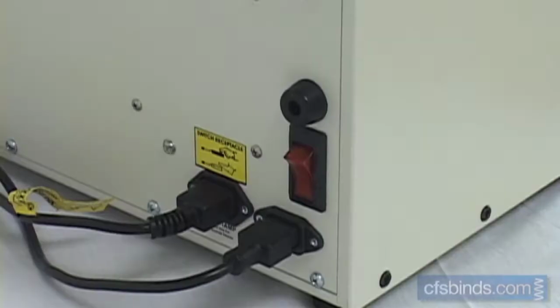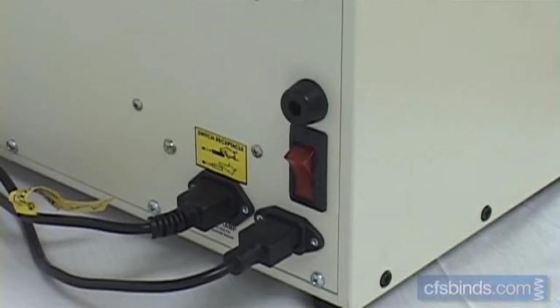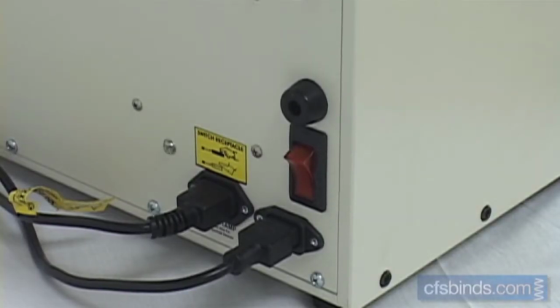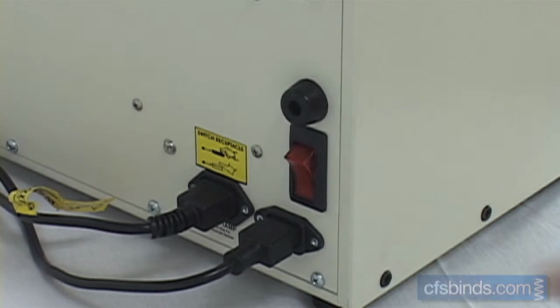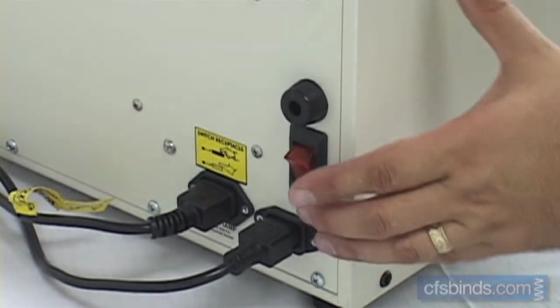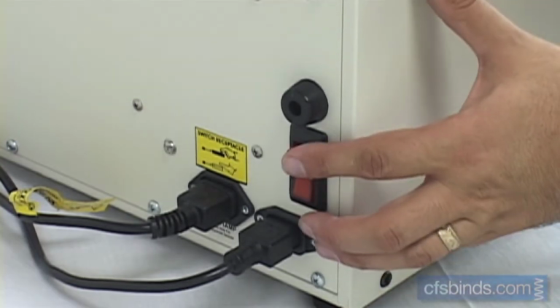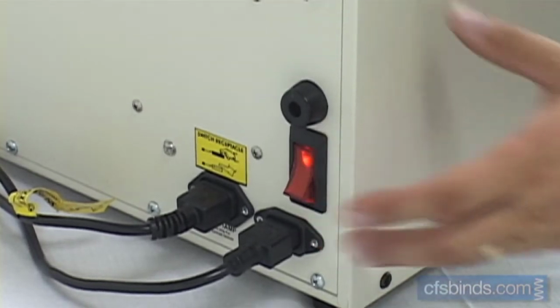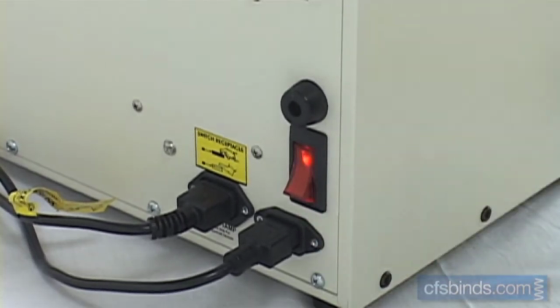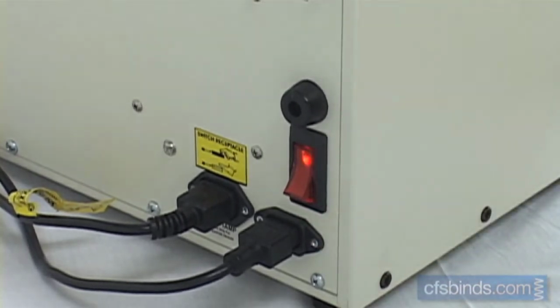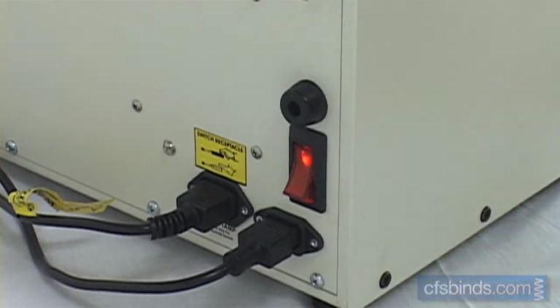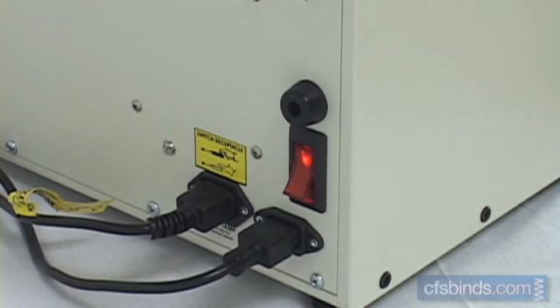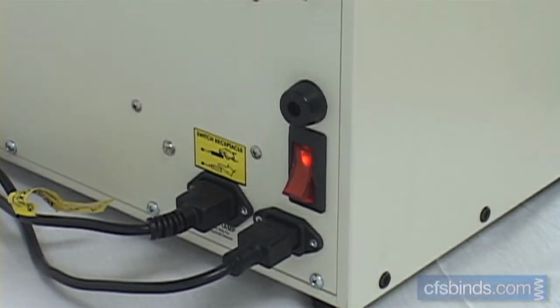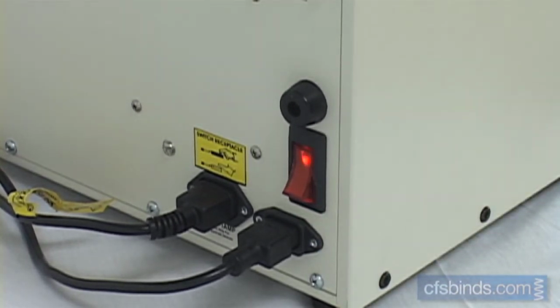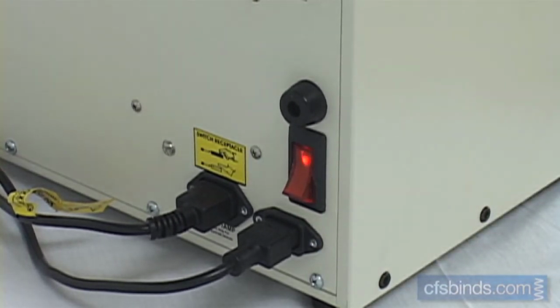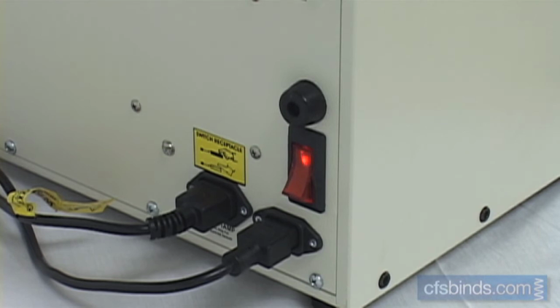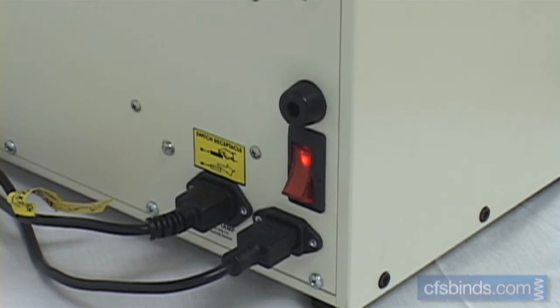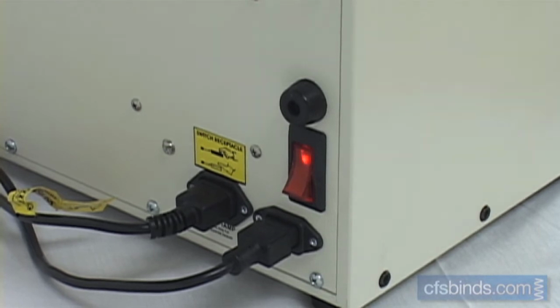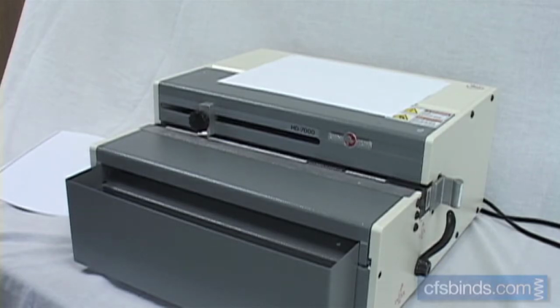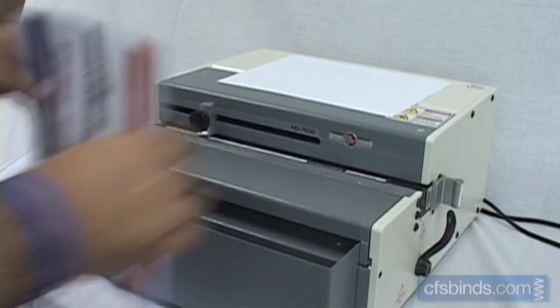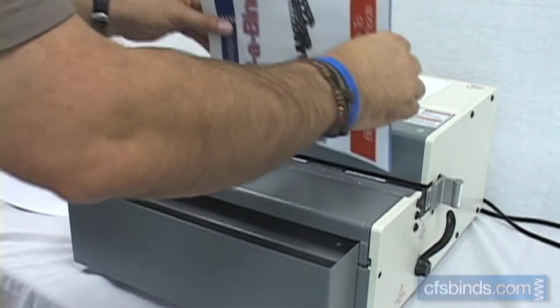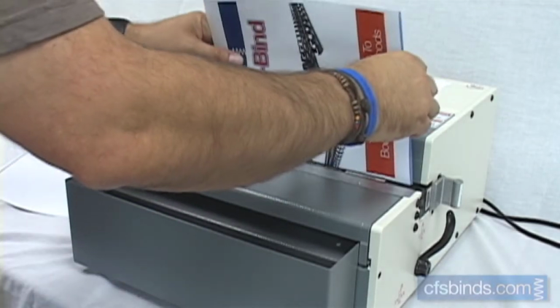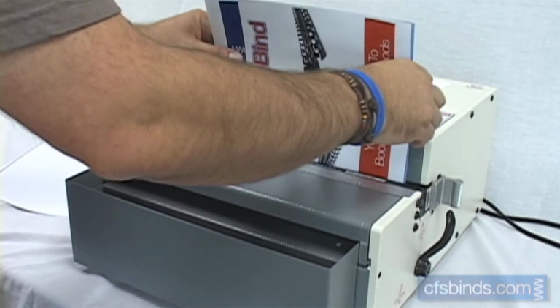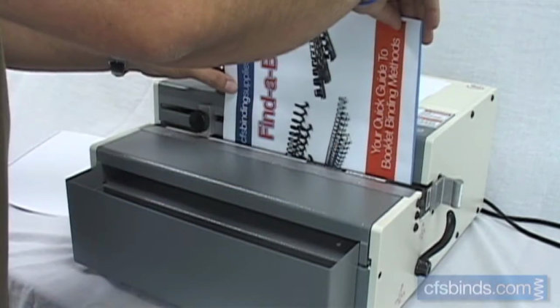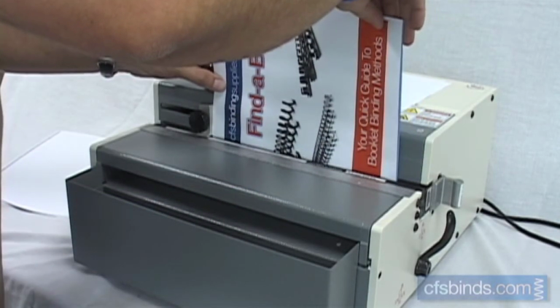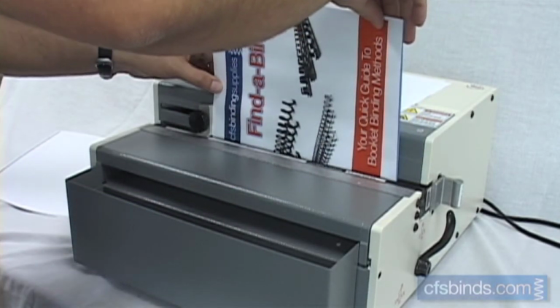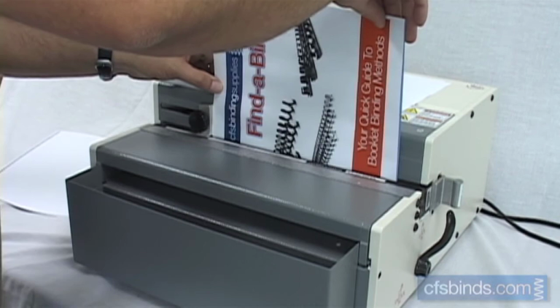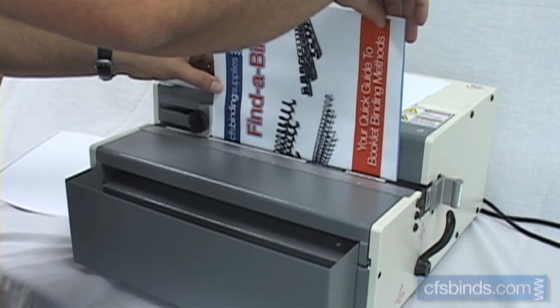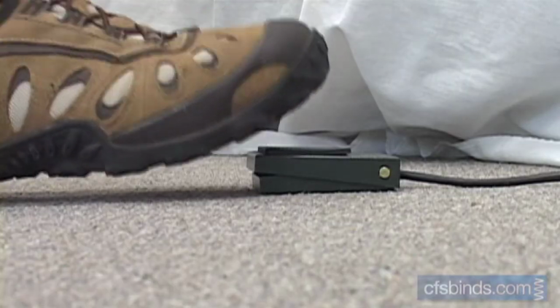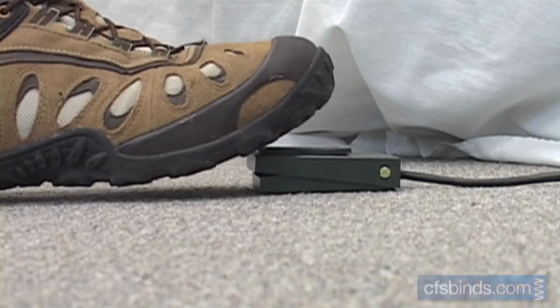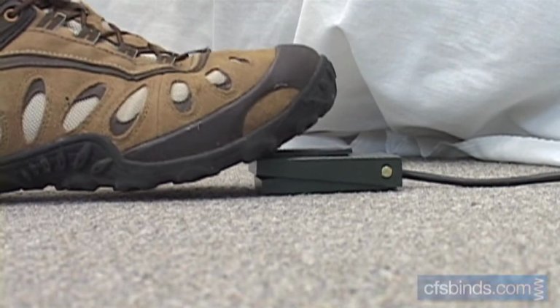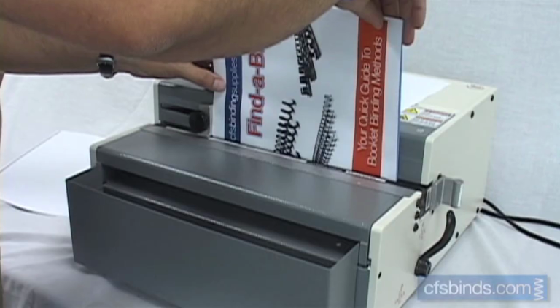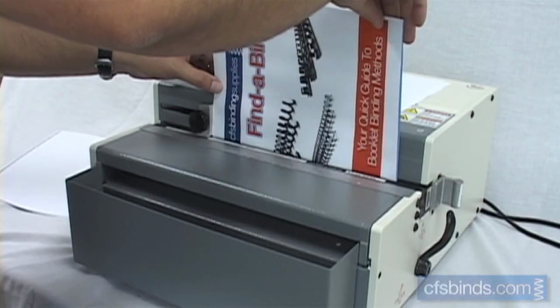Turn the unit on with the power switch located on the rear of the machine. Insert your sheets binding edge down into the throat and push them all the way left against the stop. Engage the punch by stepping on the foot switch.